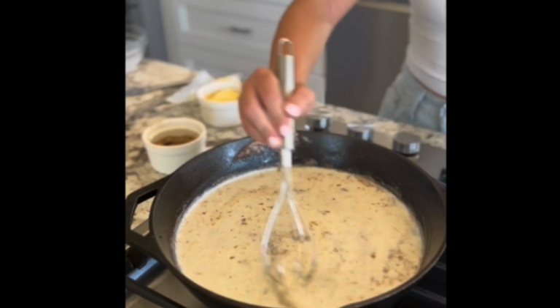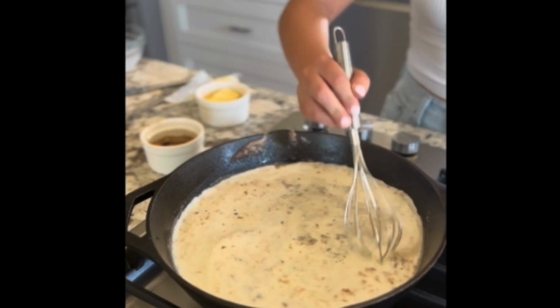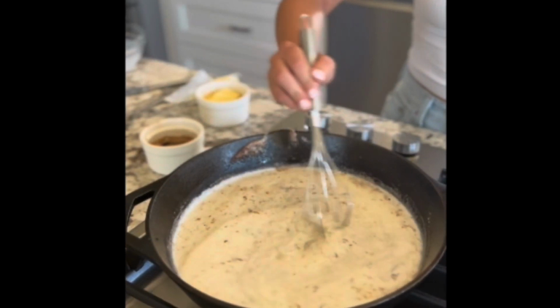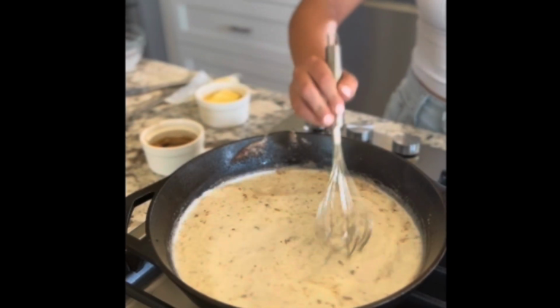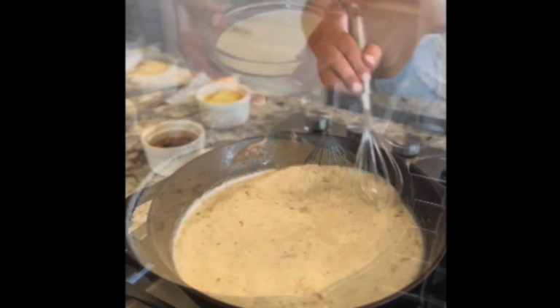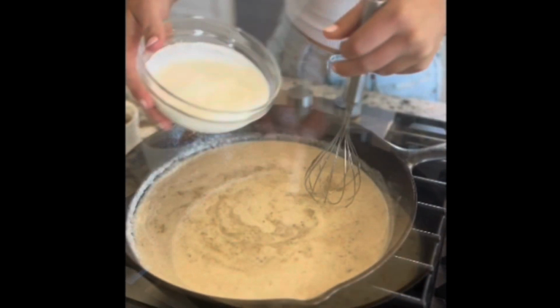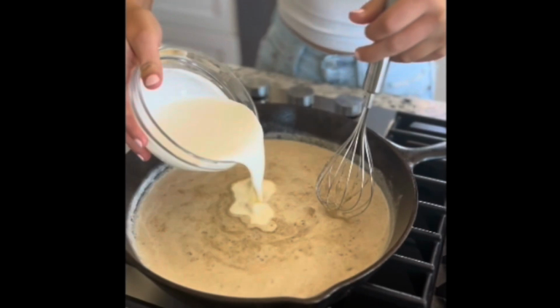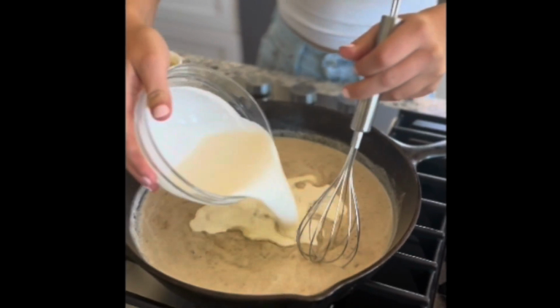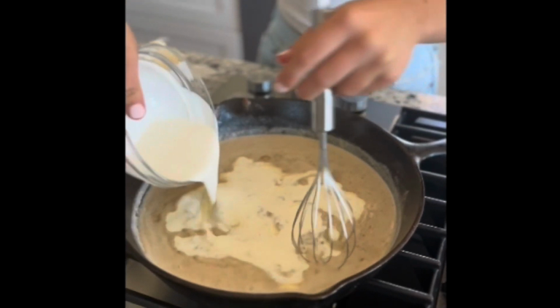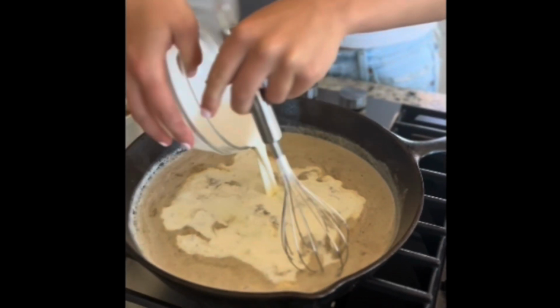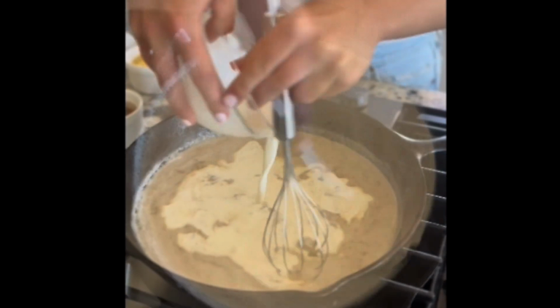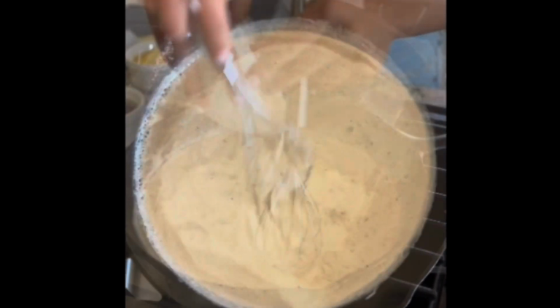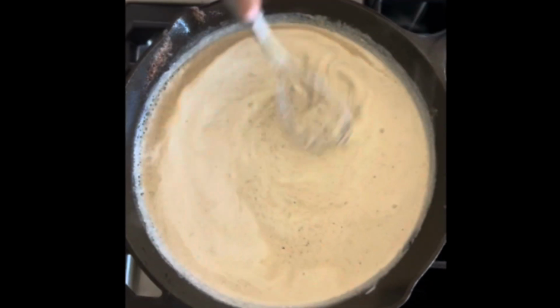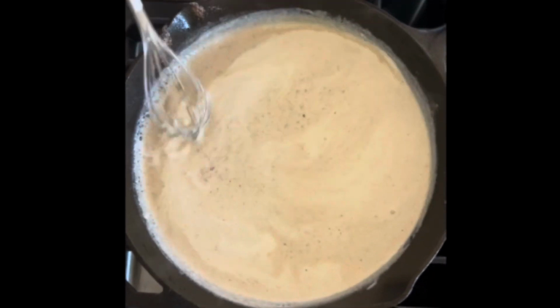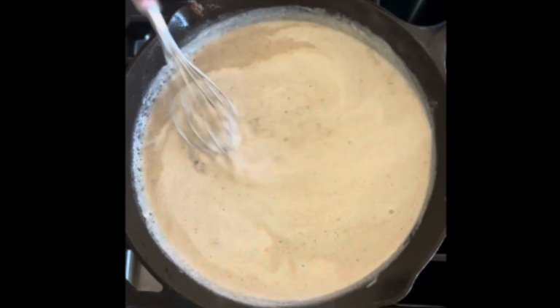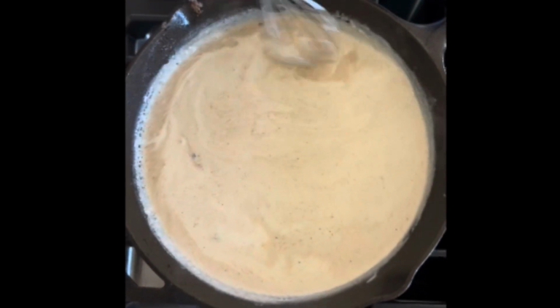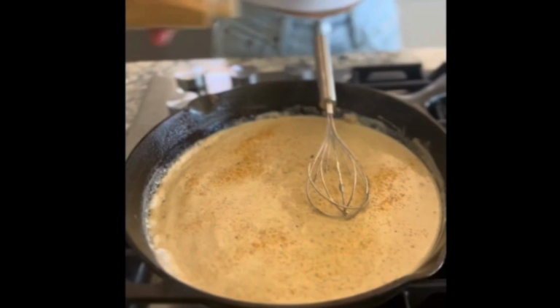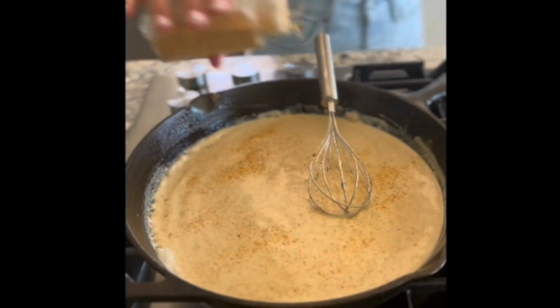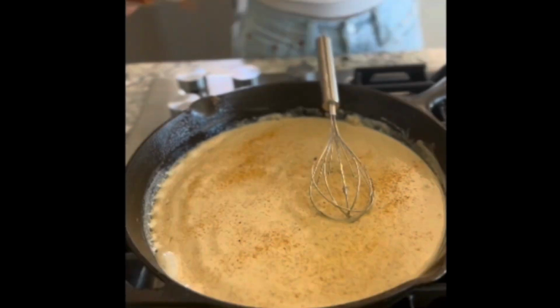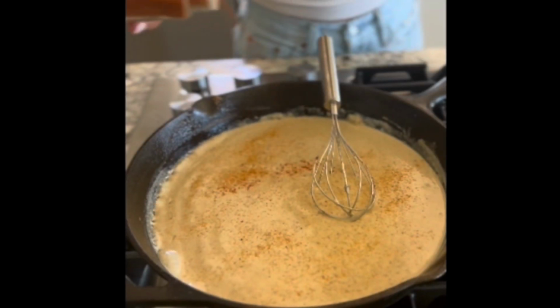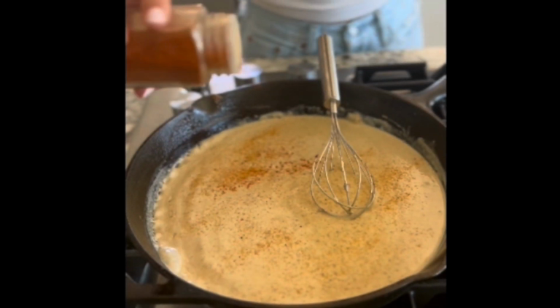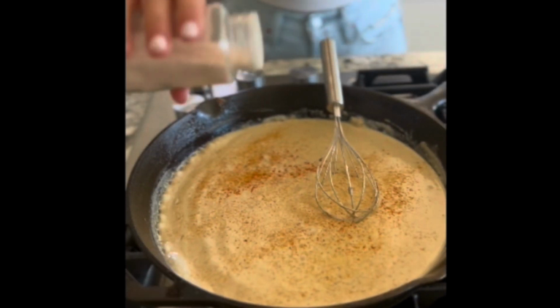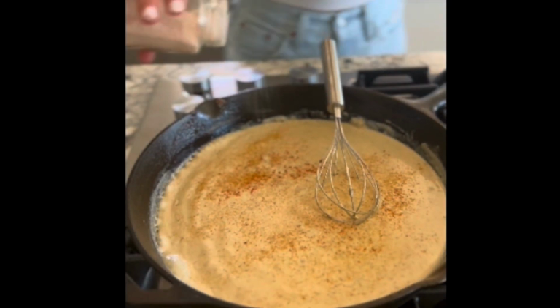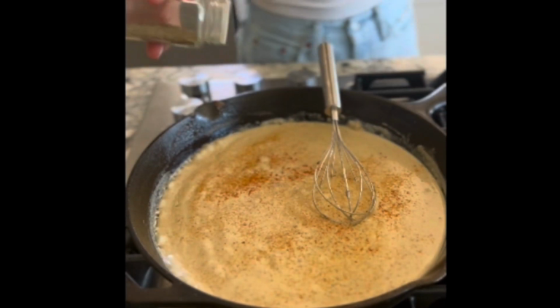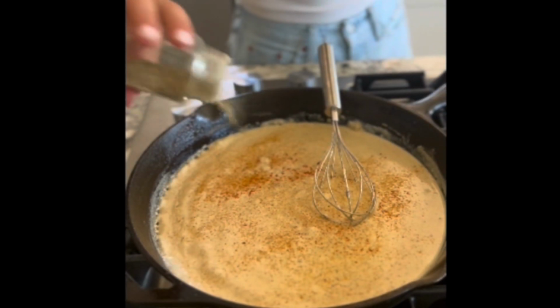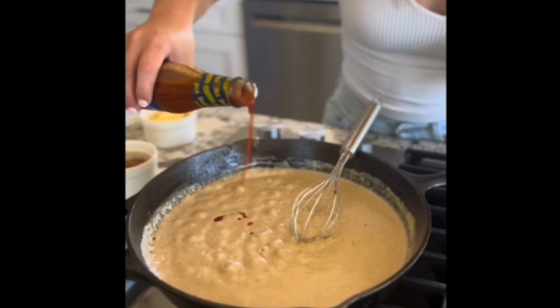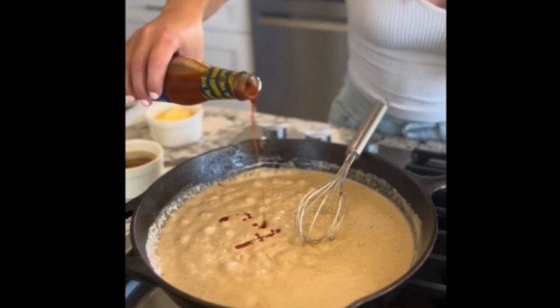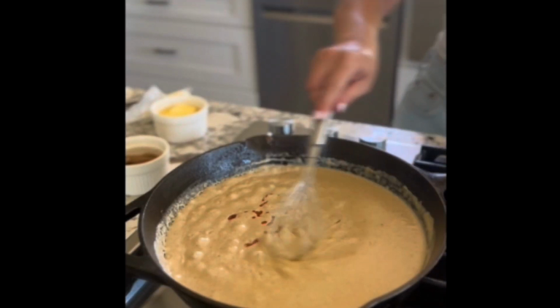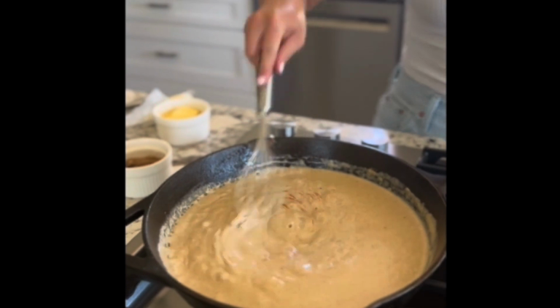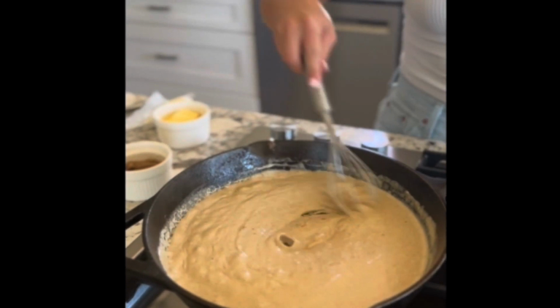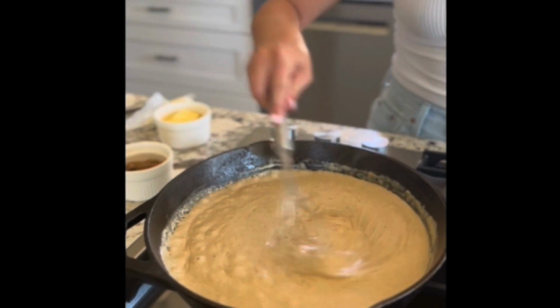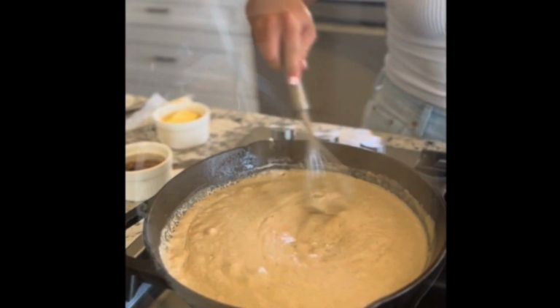Following shortly after, we're going to be adding our cream. Then we're going to whisk that until it is thoroughly combined. Add our seasonings and hot sauce, and whisk some more.